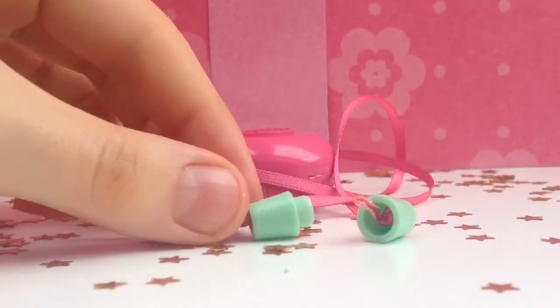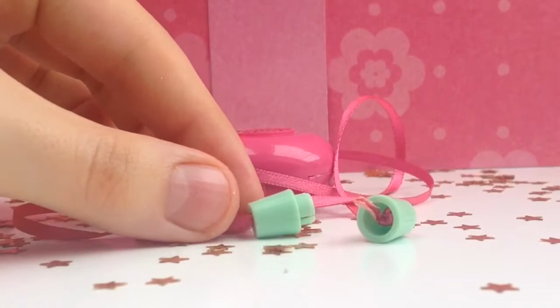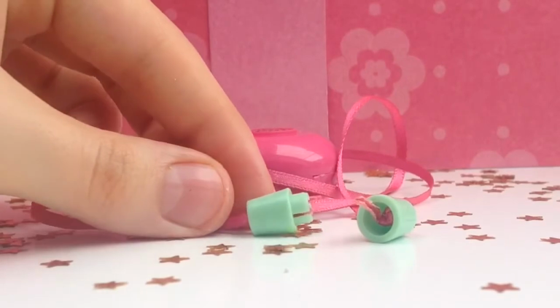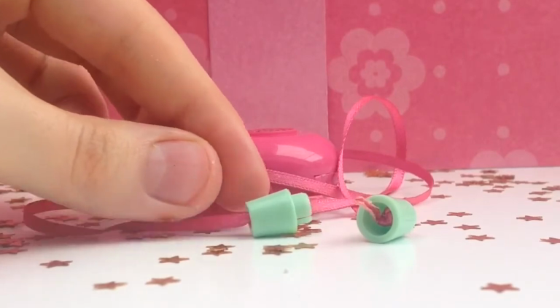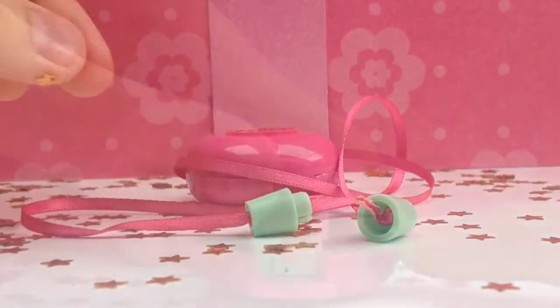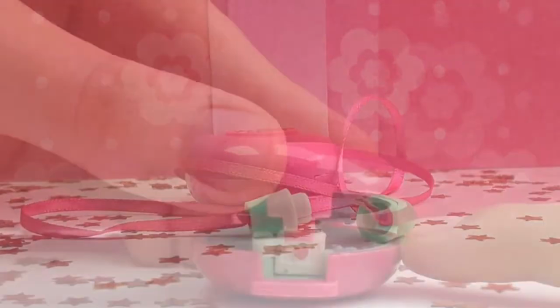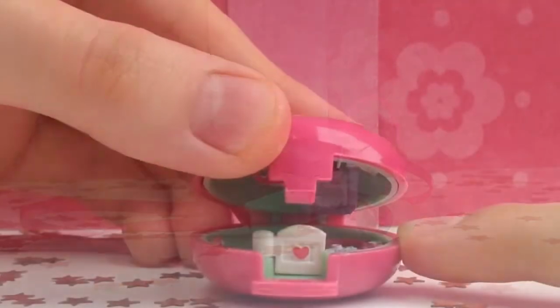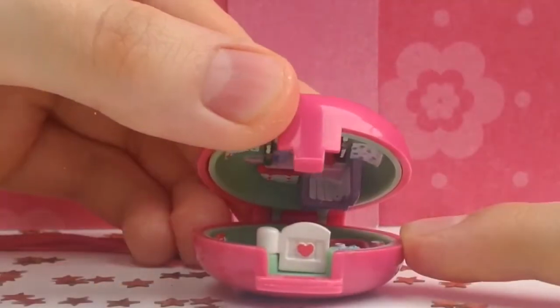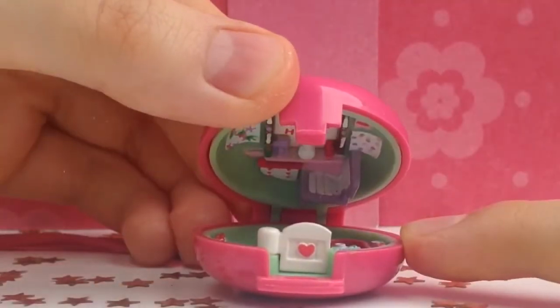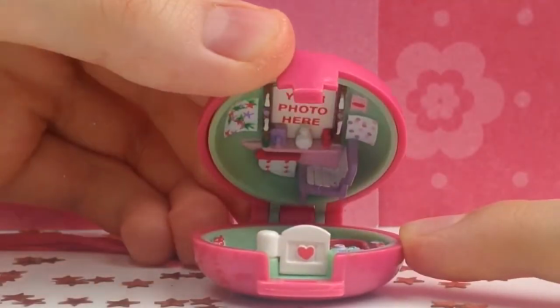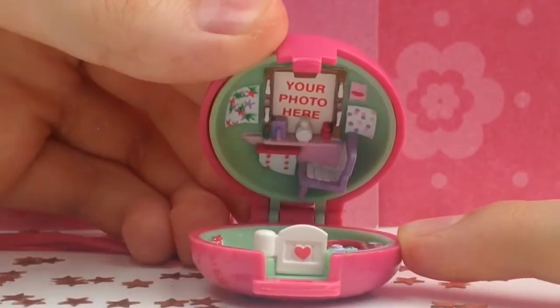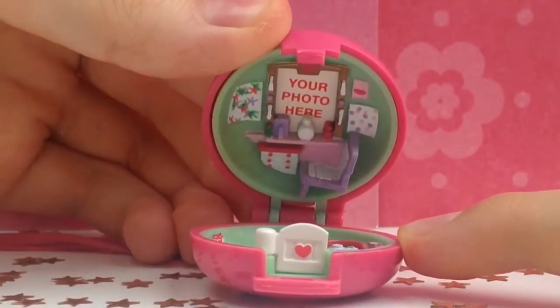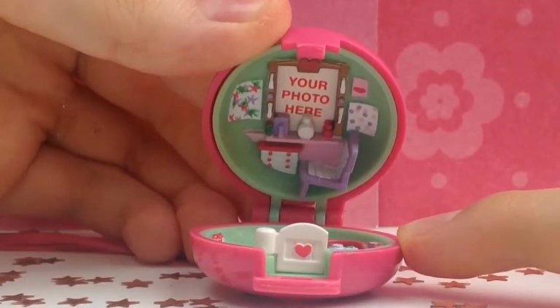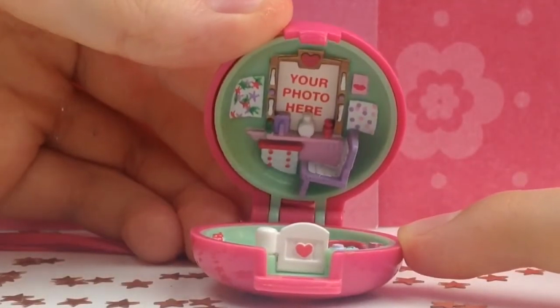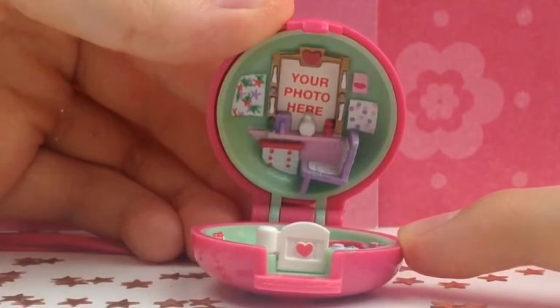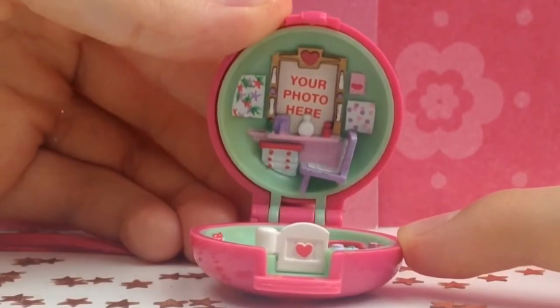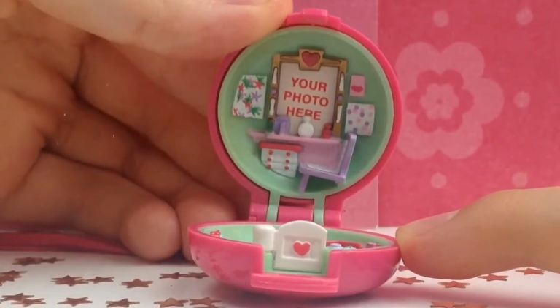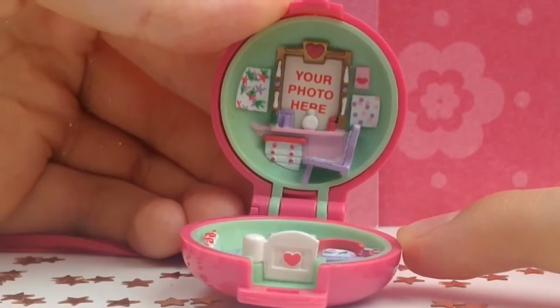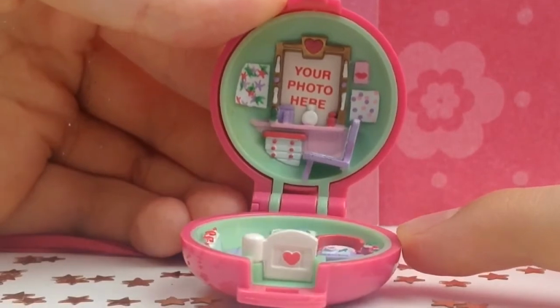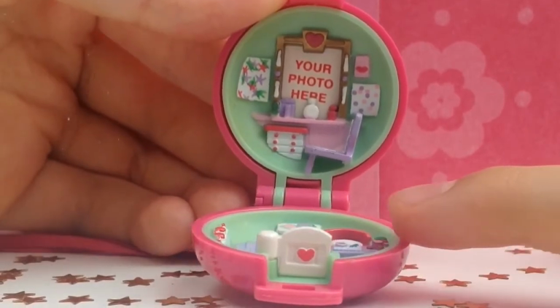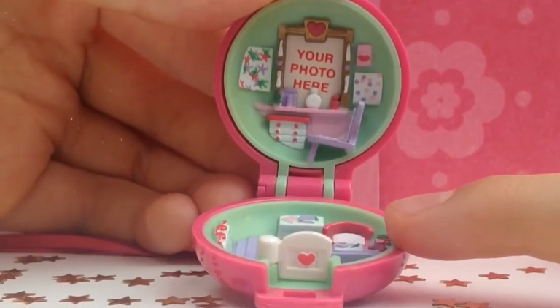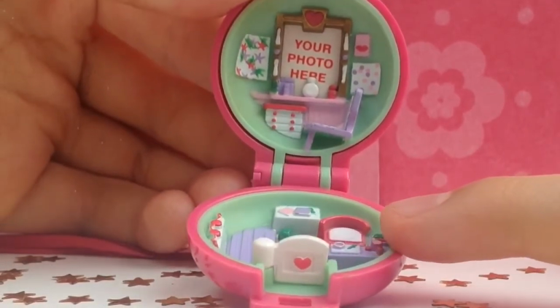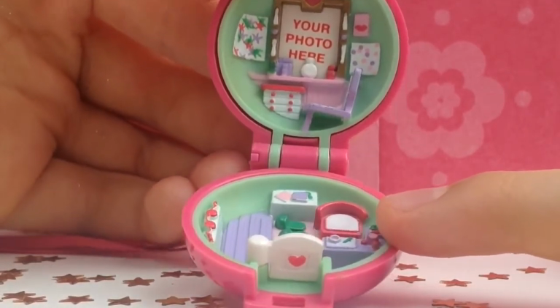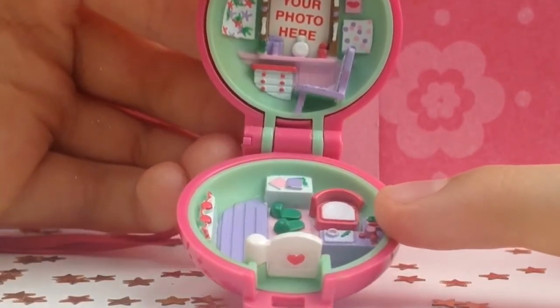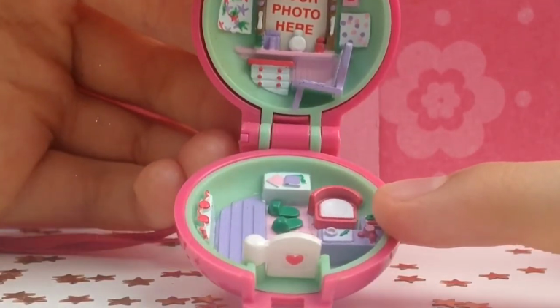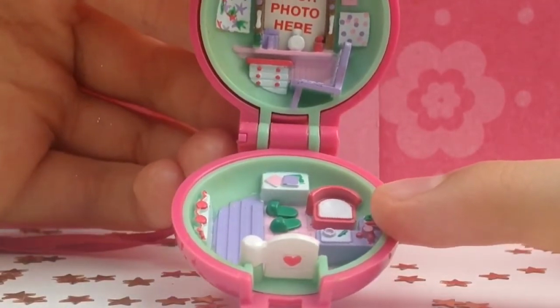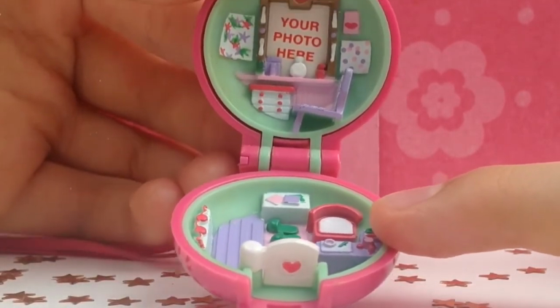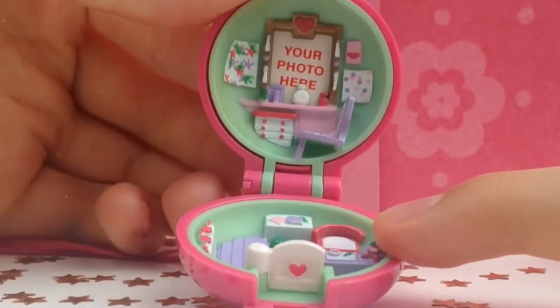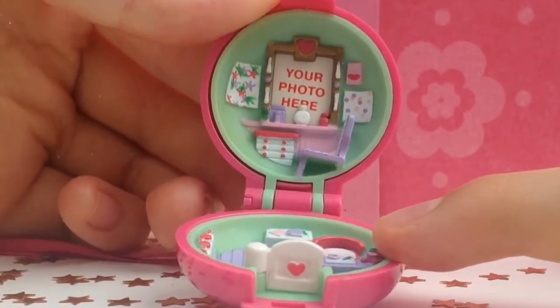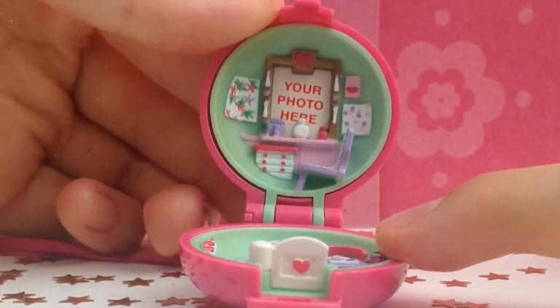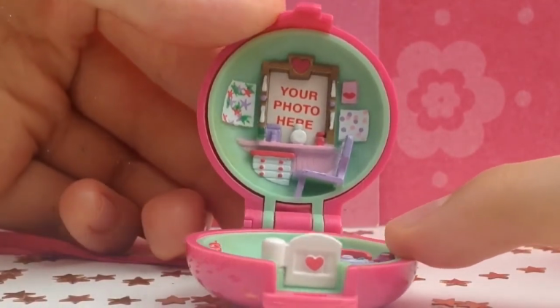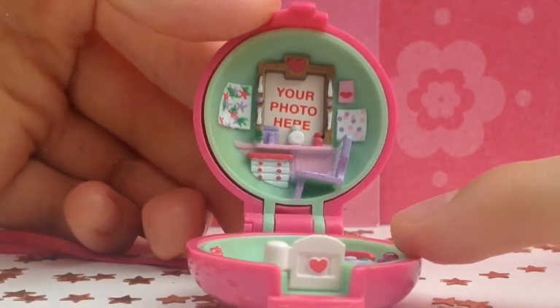Let's open the compact now! Wow, this is so tiny, but it's so cute. I can't wait to play!